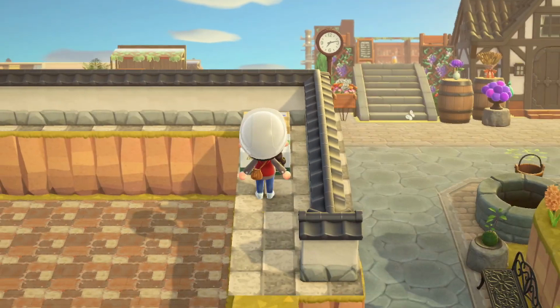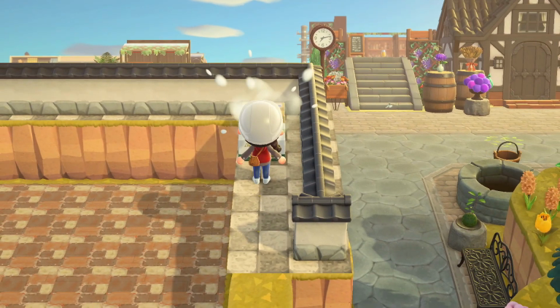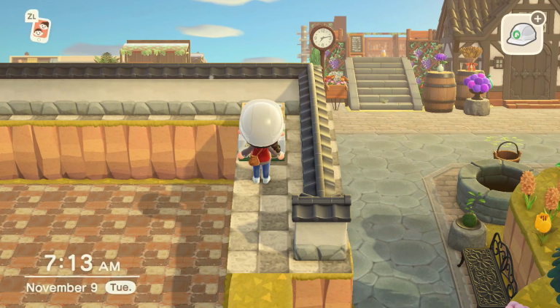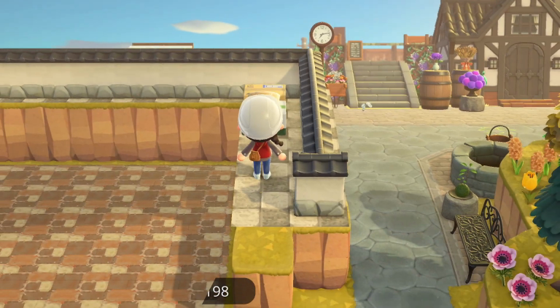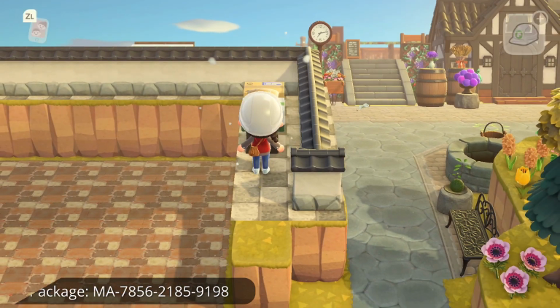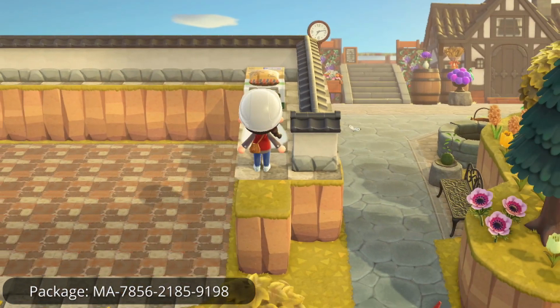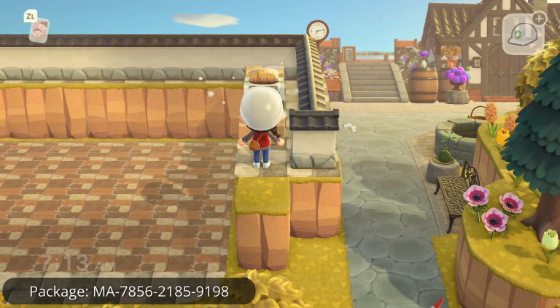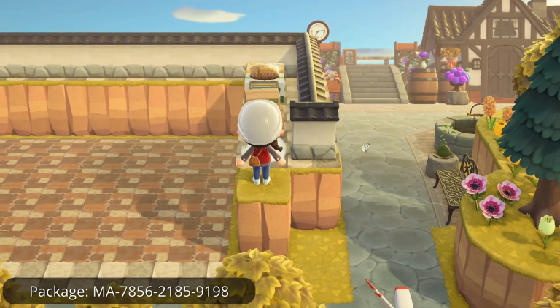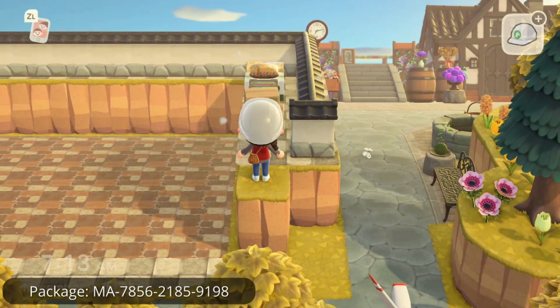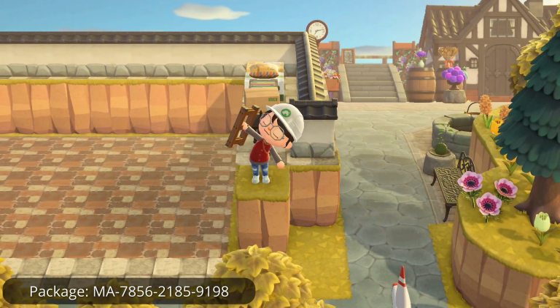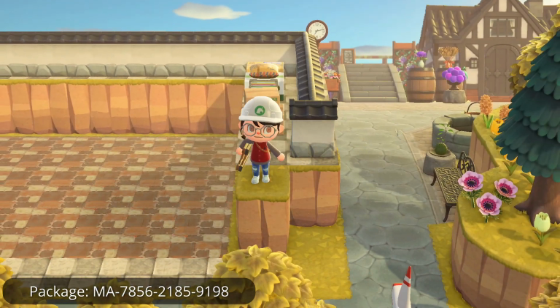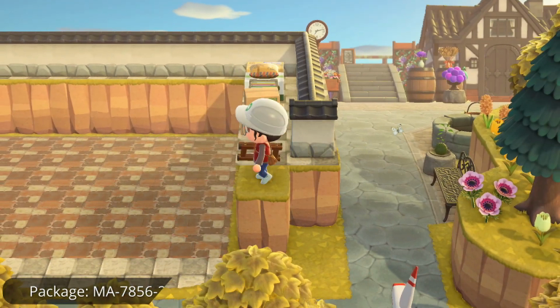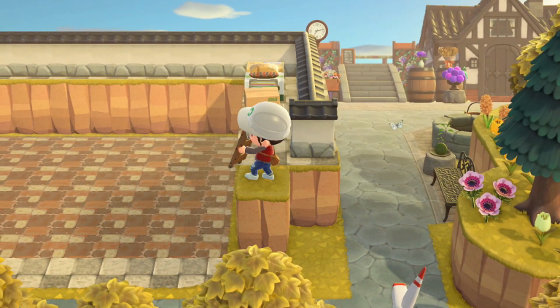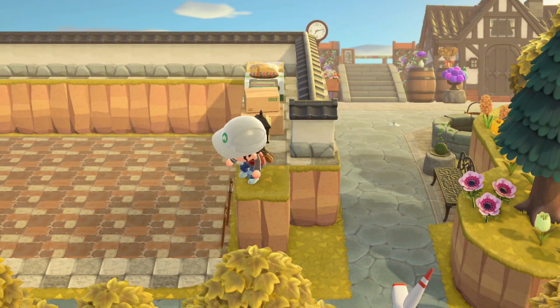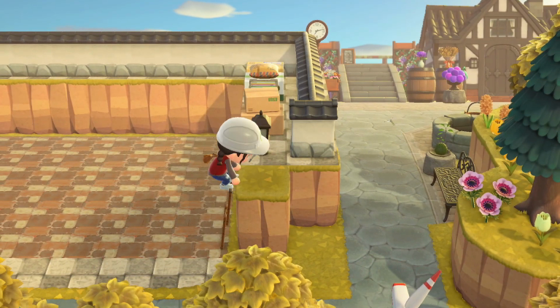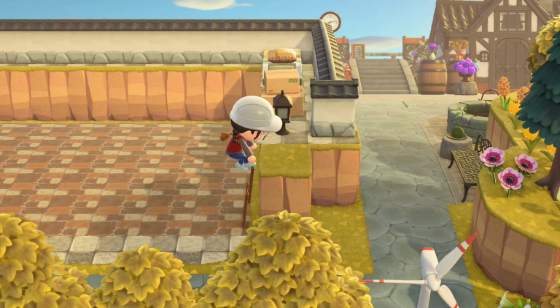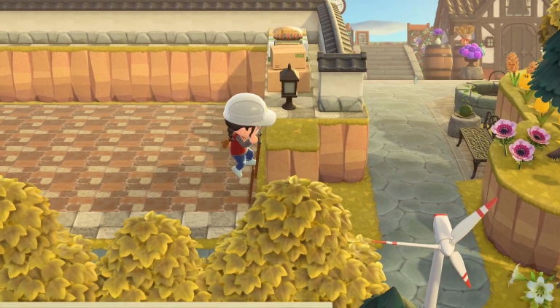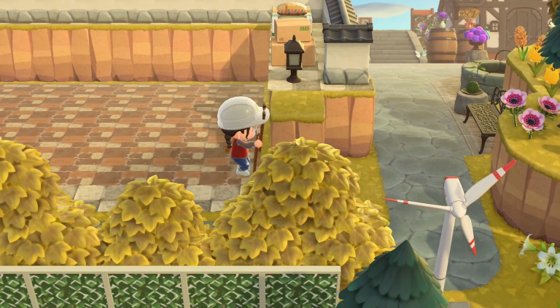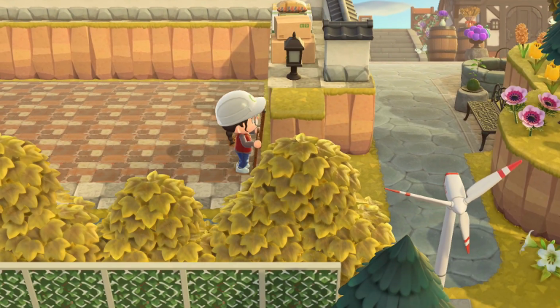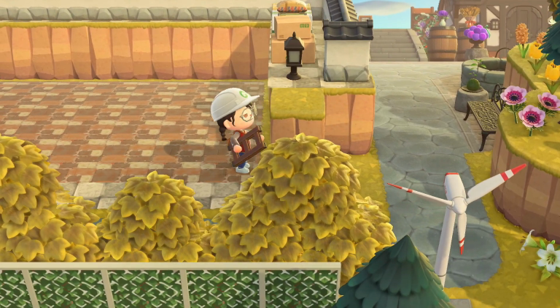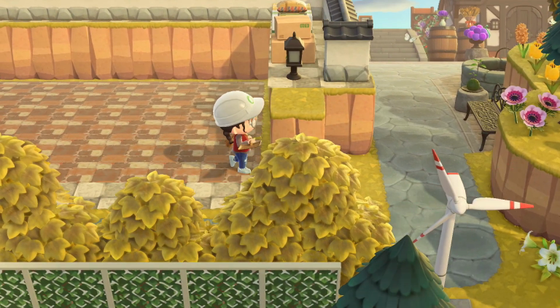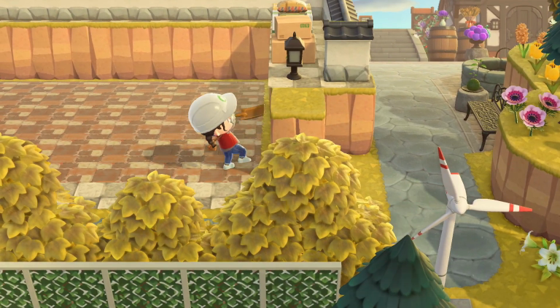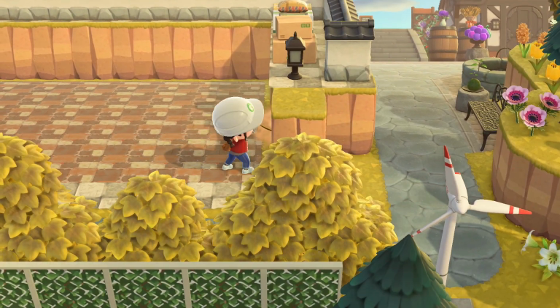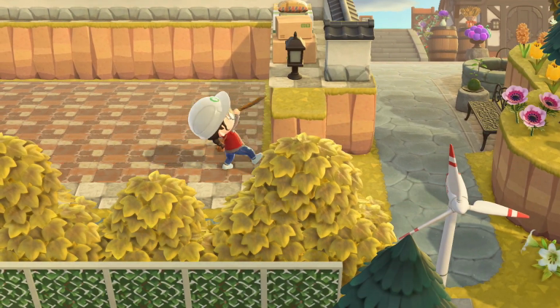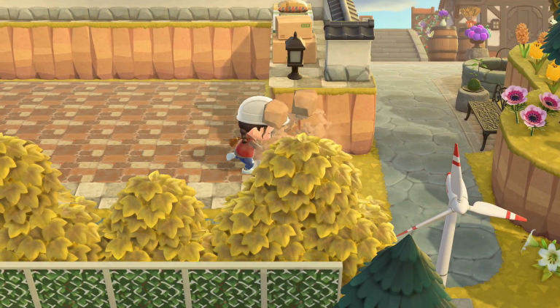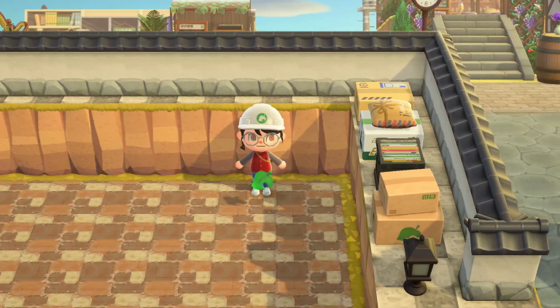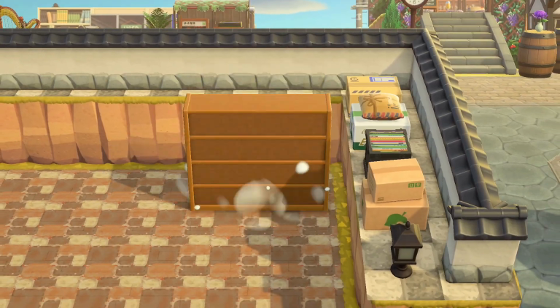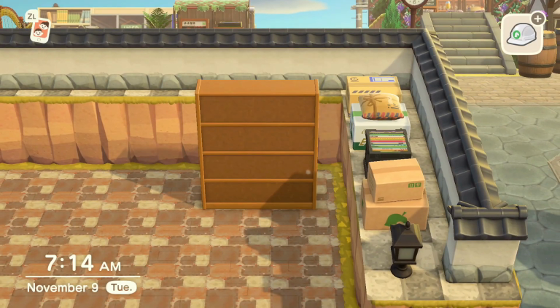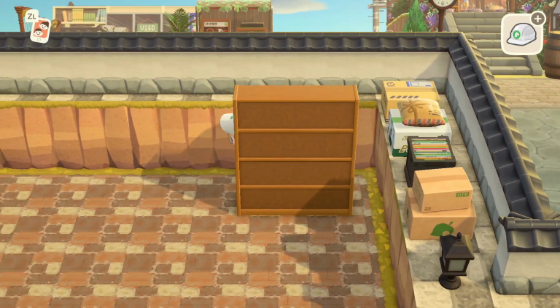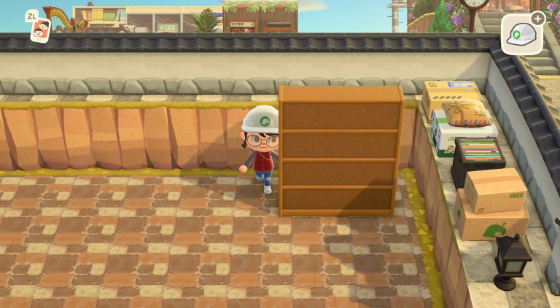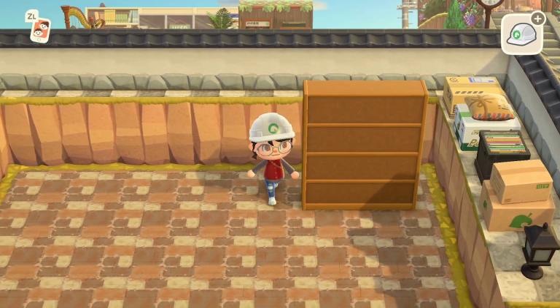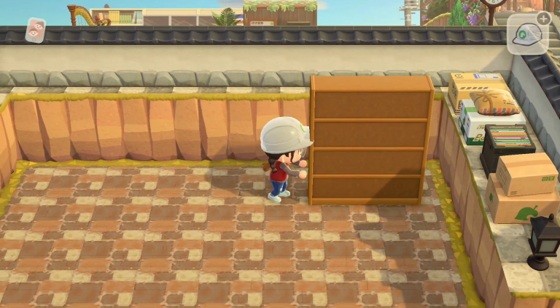After the floor was done, I placed items on the section of the roof that was two blocks wide. I kind of imagined that this was a storage shelf for incoming packages and I tried to diversify the area with different types of boxes and items so it didn't all look the same.